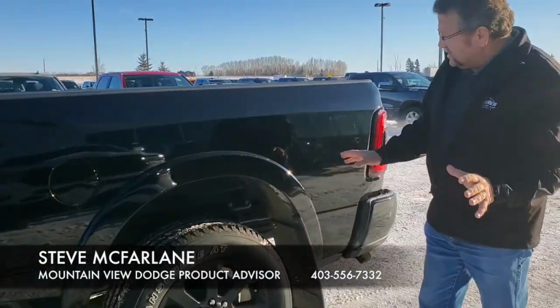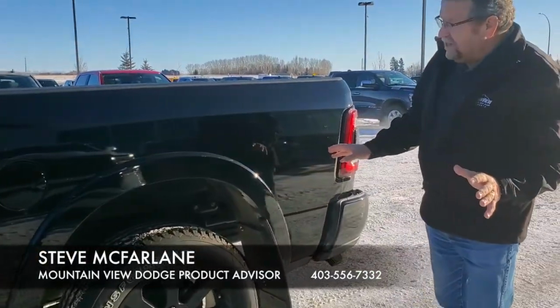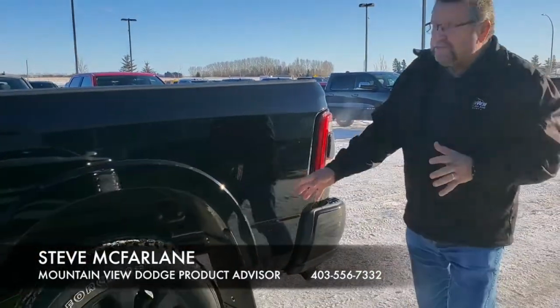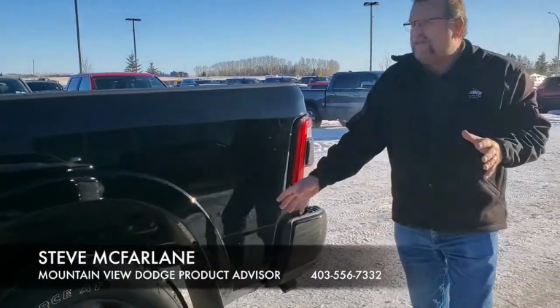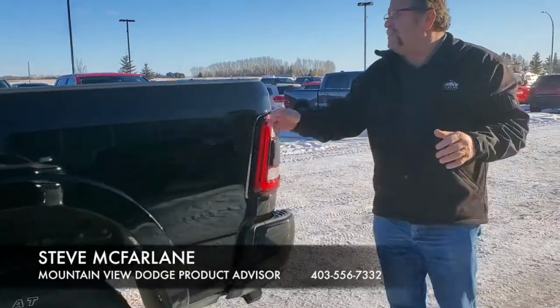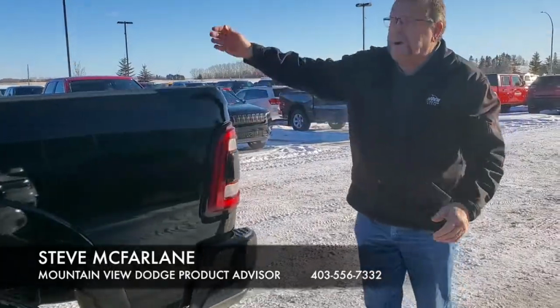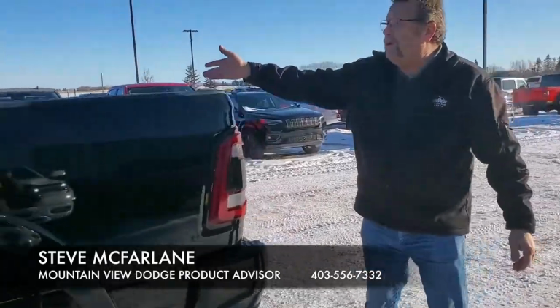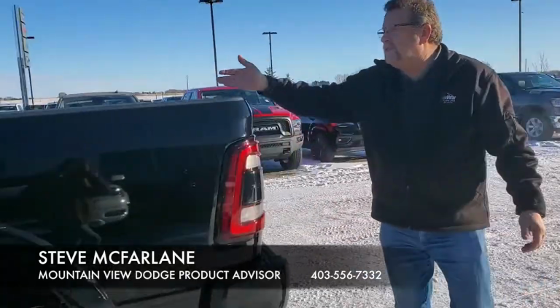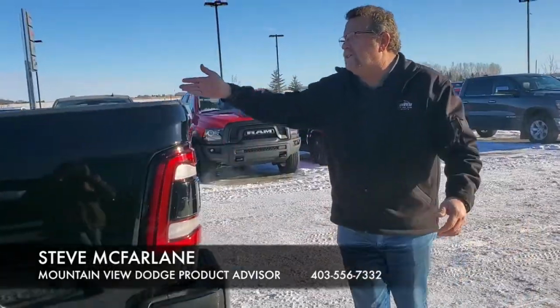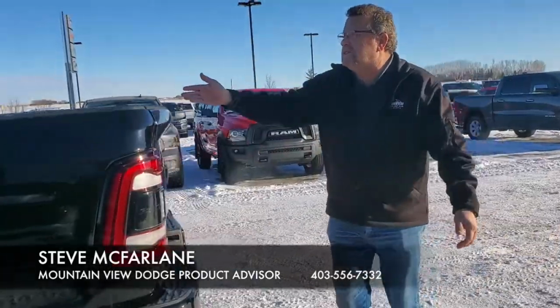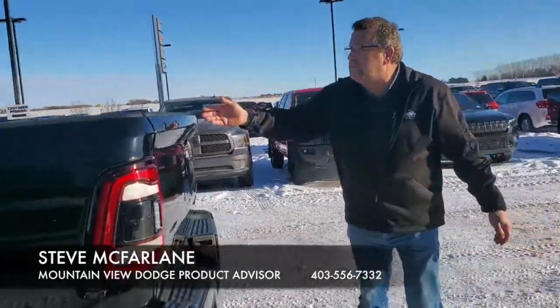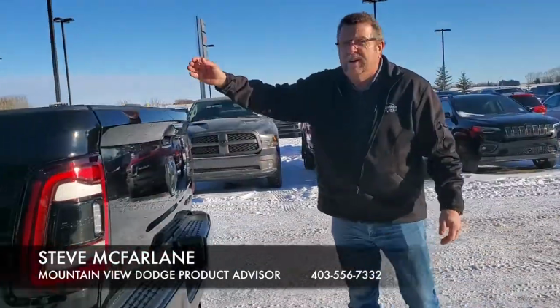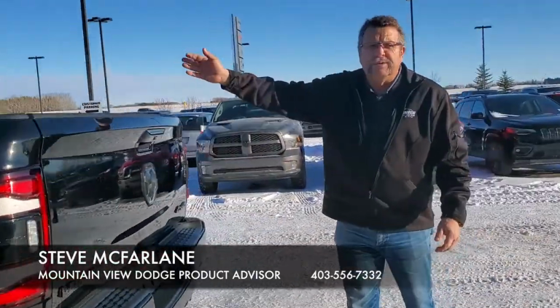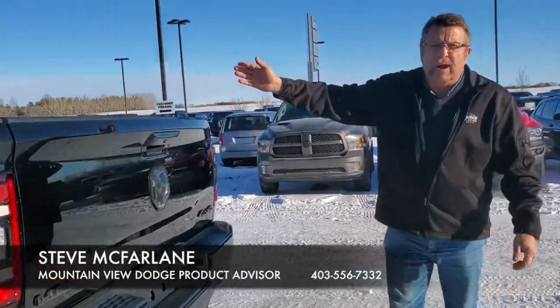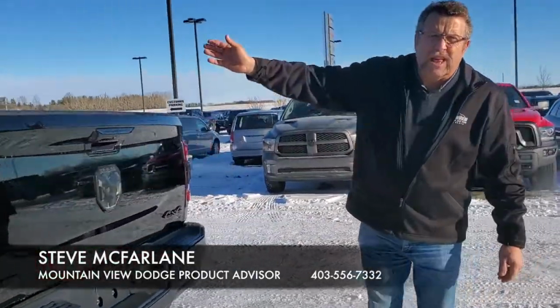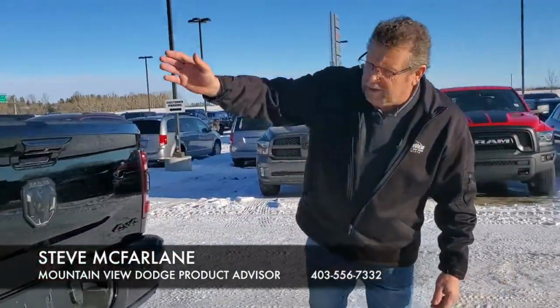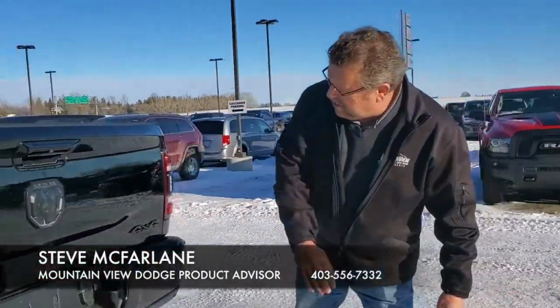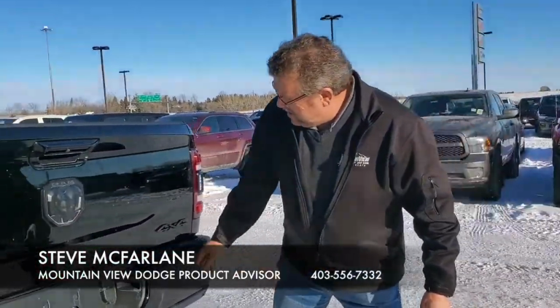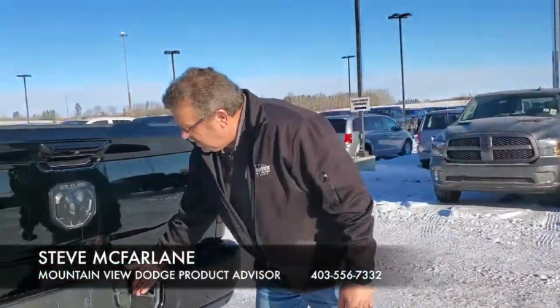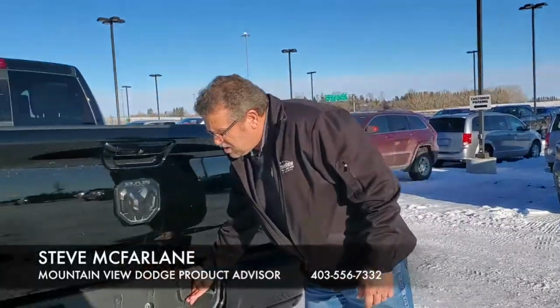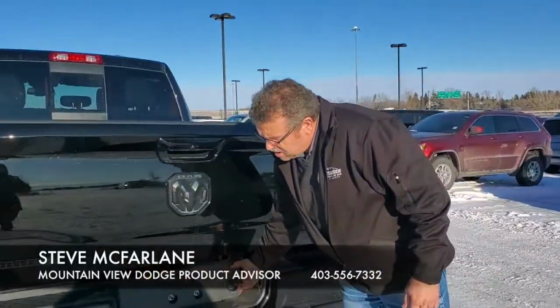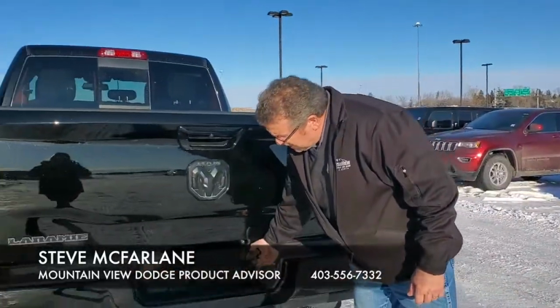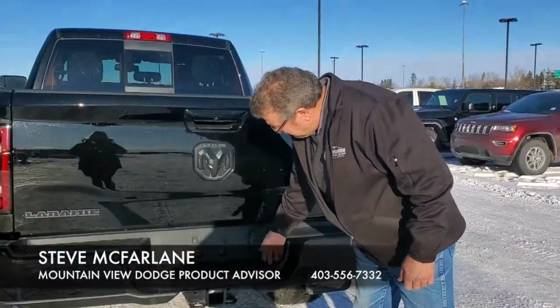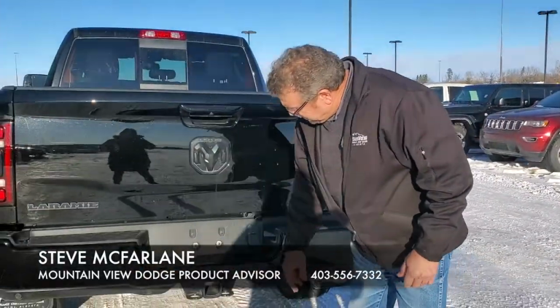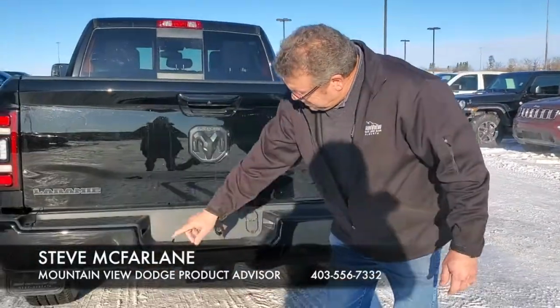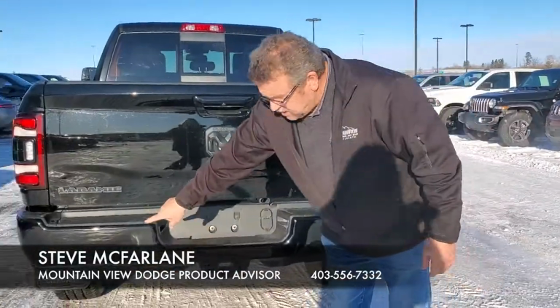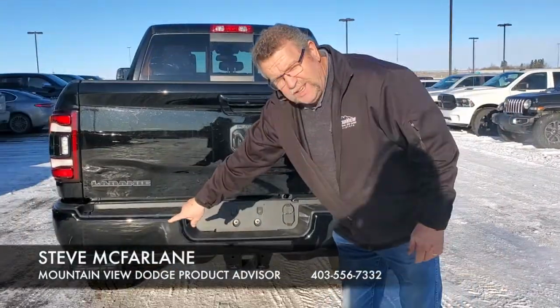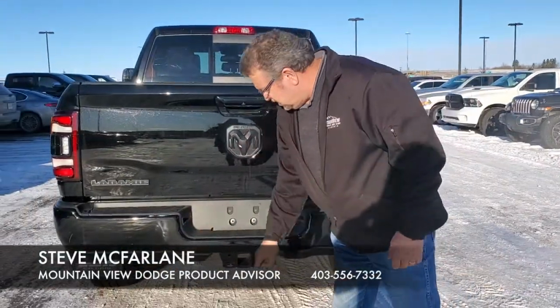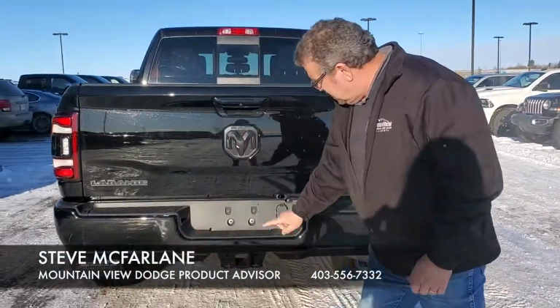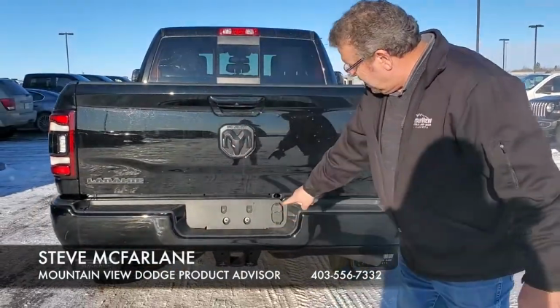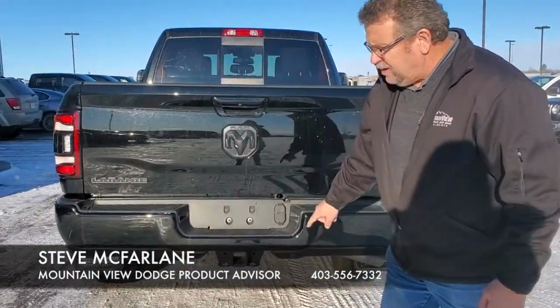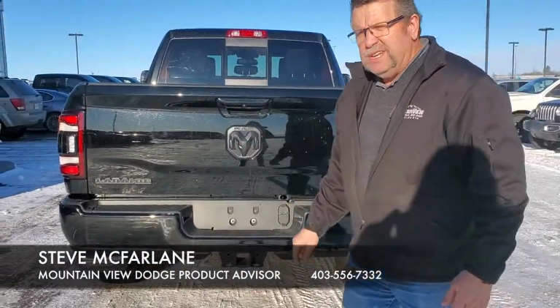This thing's nice — mud flaps, spray-in box liner, rear power sliding window, your trailer tow setup, sensors, and receiver.